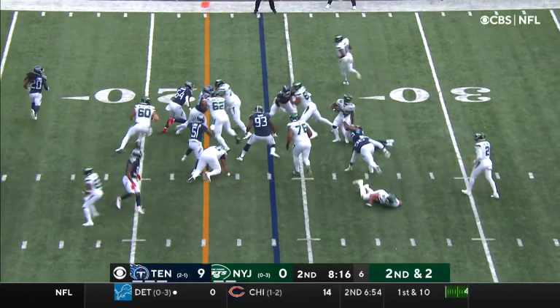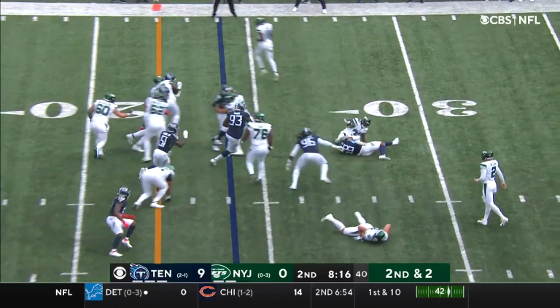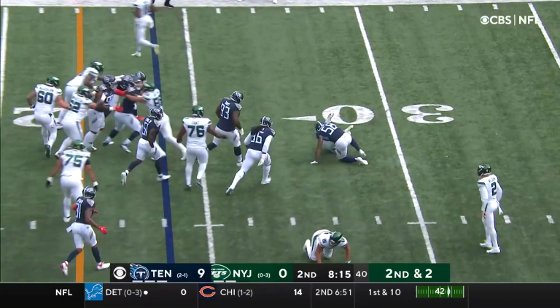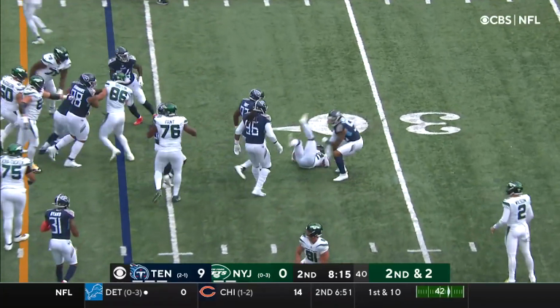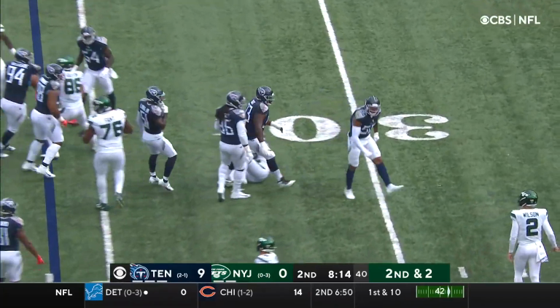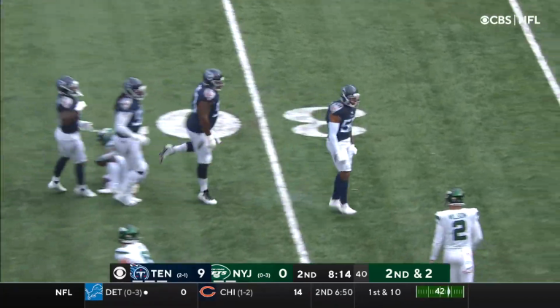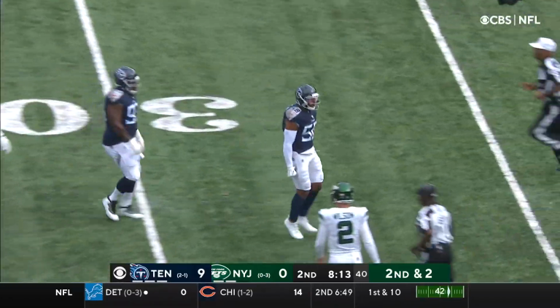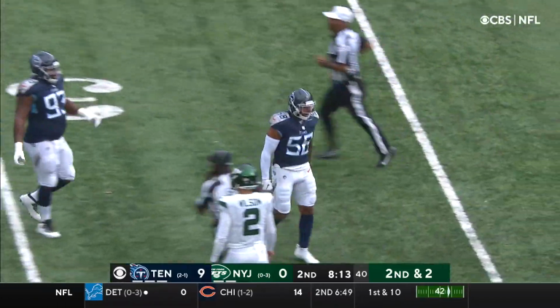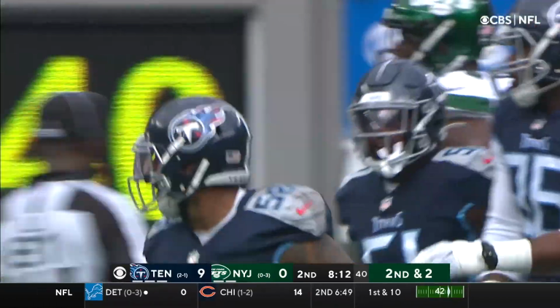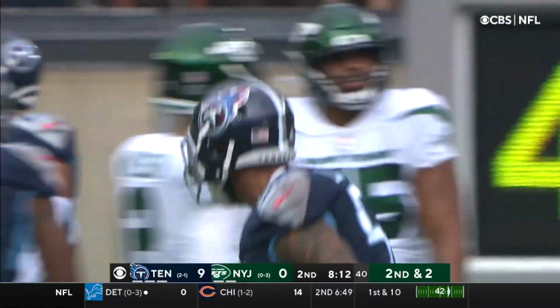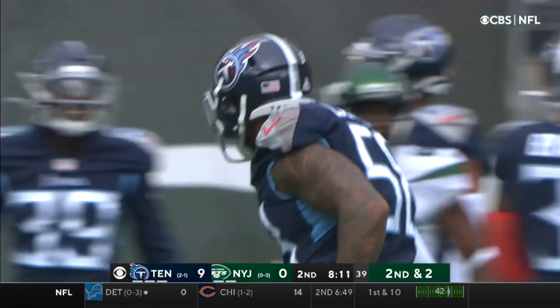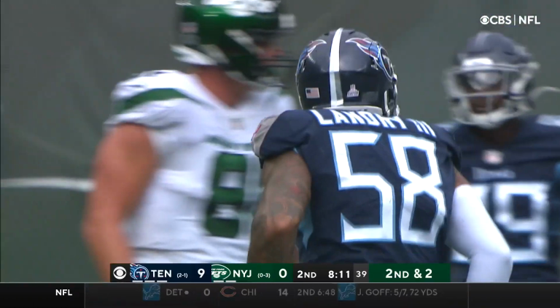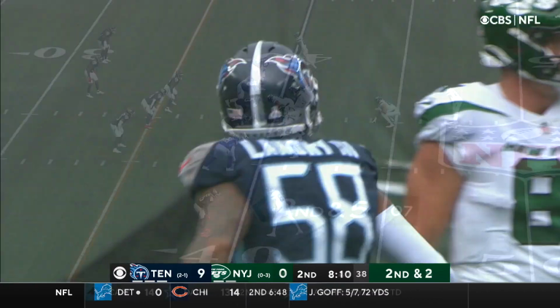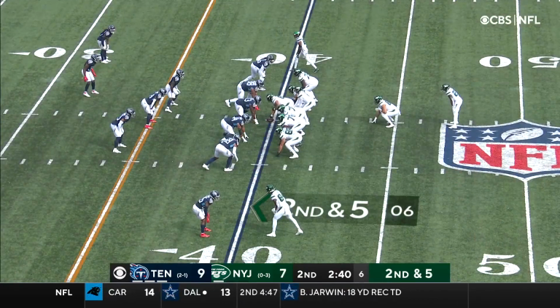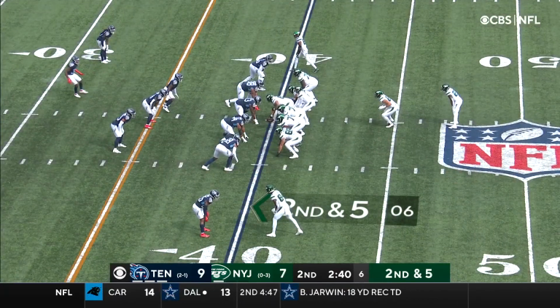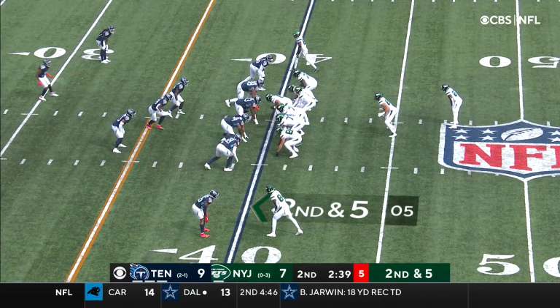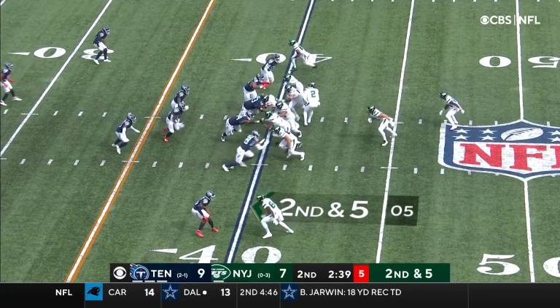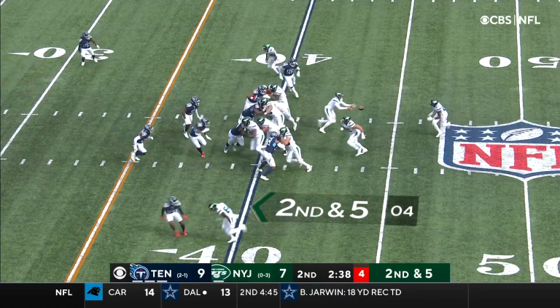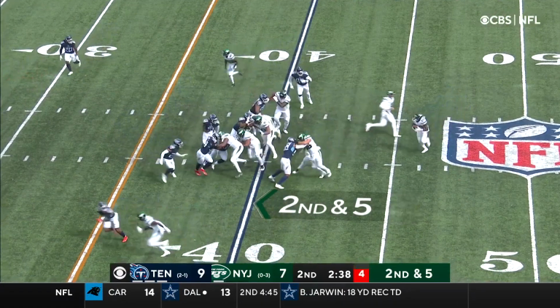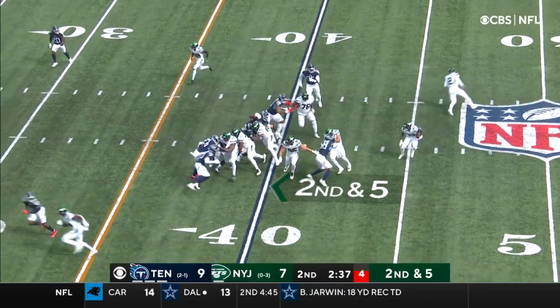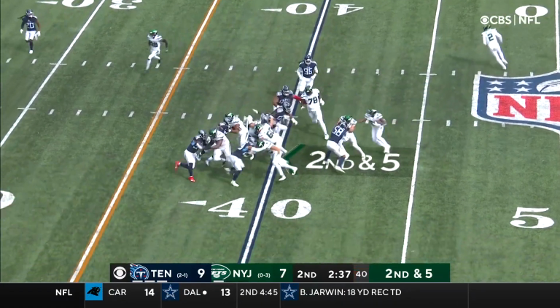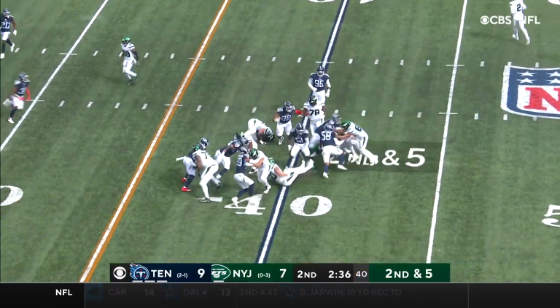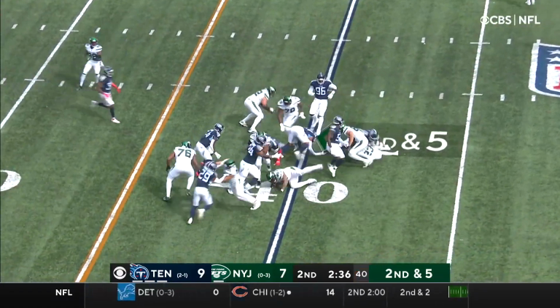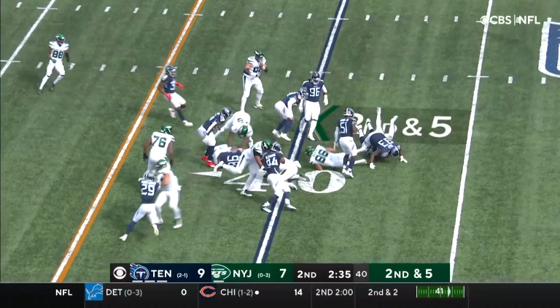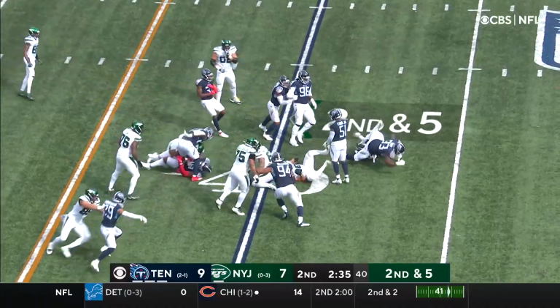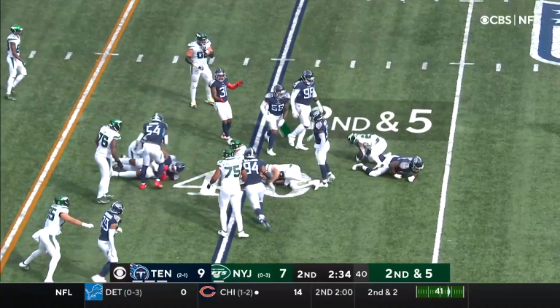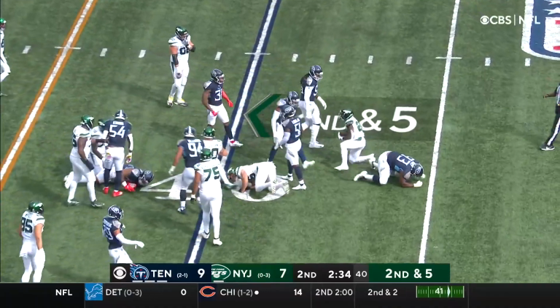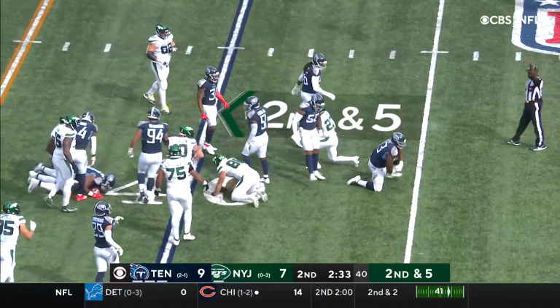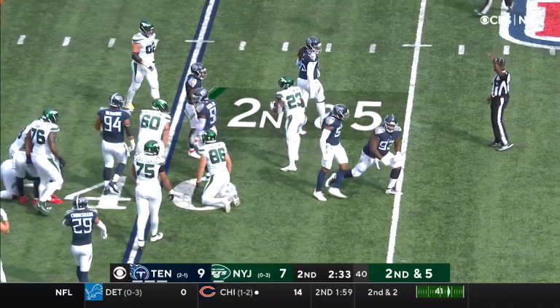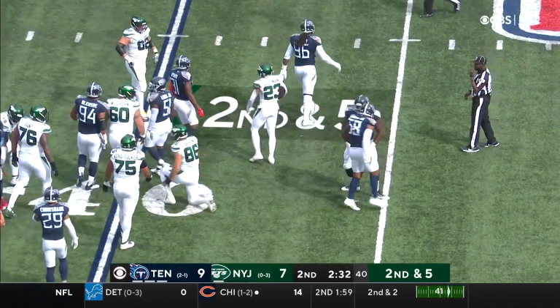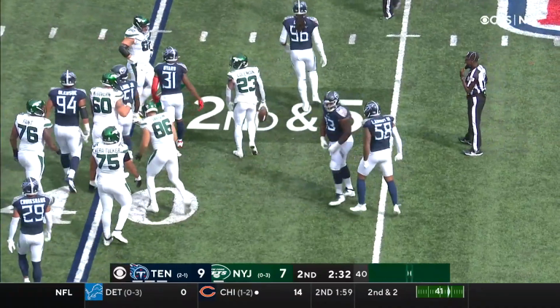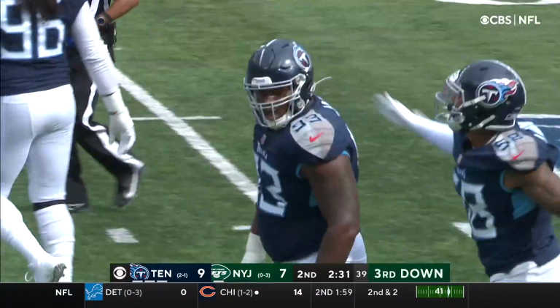On second and two, Michael Carter is hit and dropped by Harold Landry. 2nd and 5. The pitch for Coleman. Comeback doesn't work, and he is brought down by Thierry Tart.